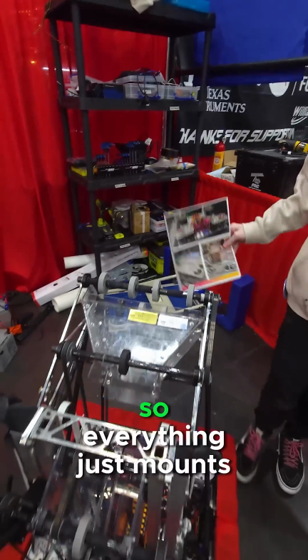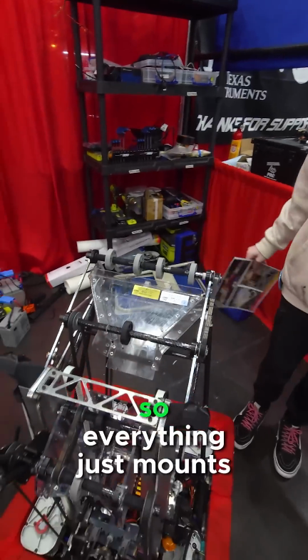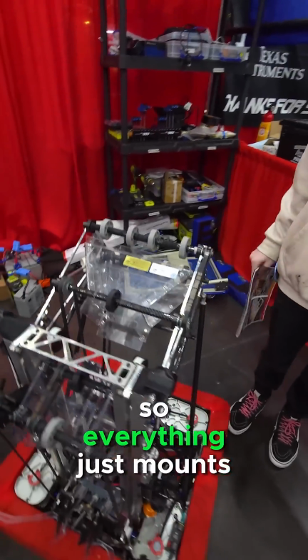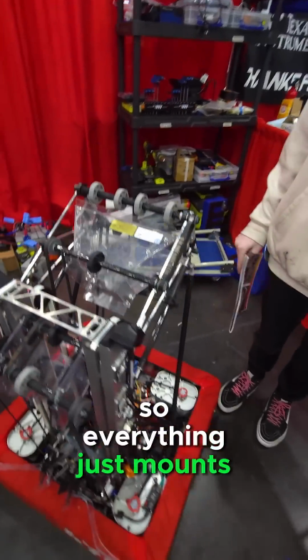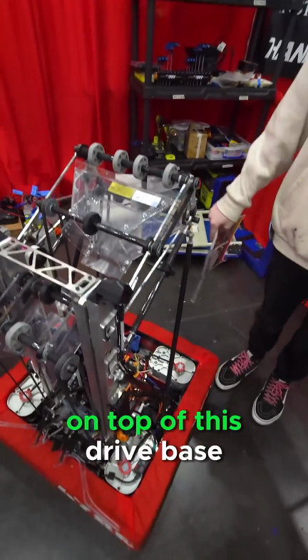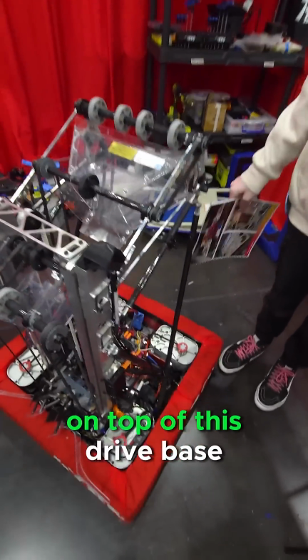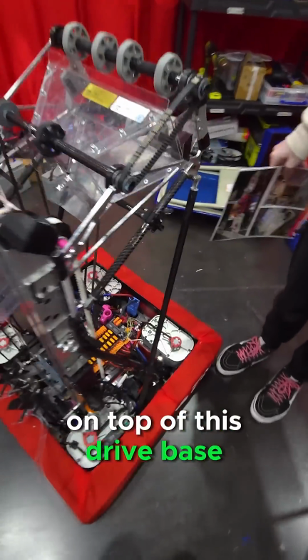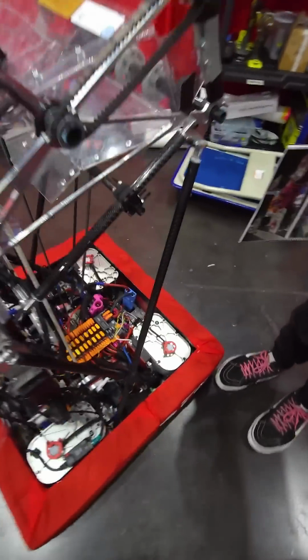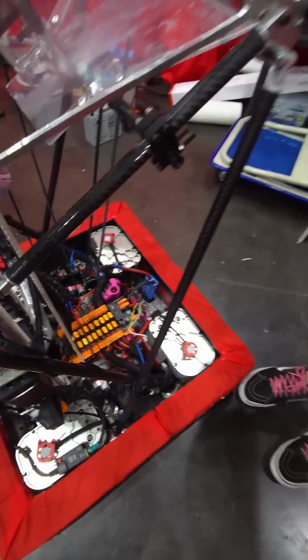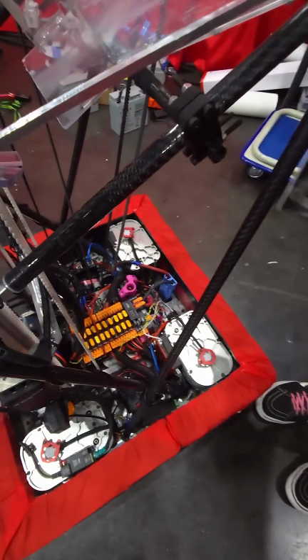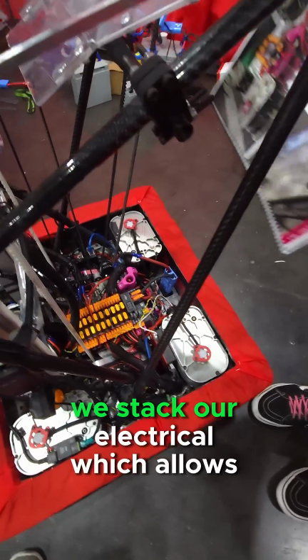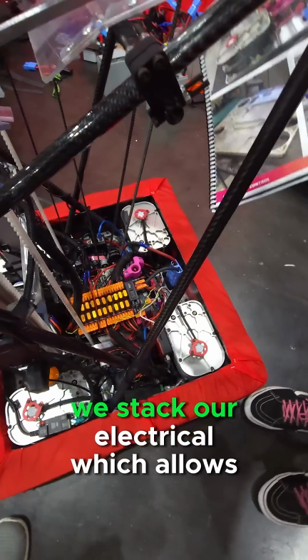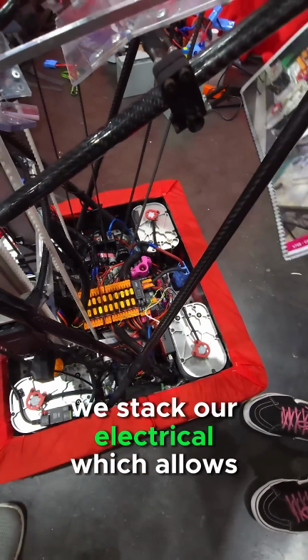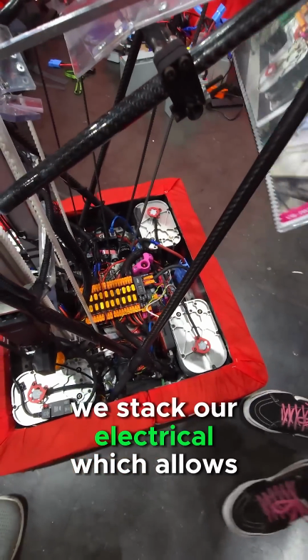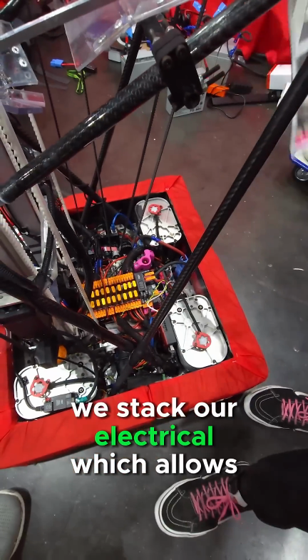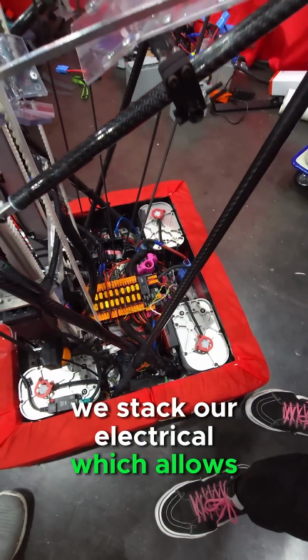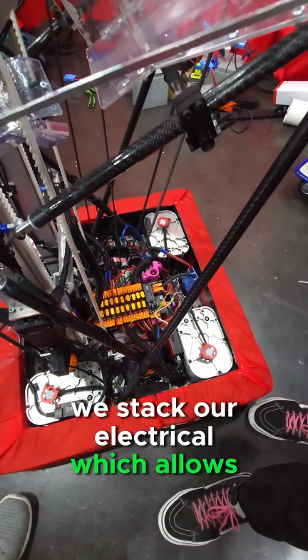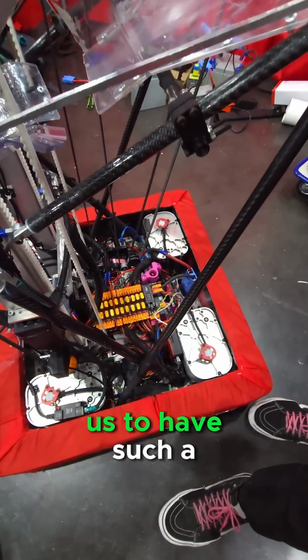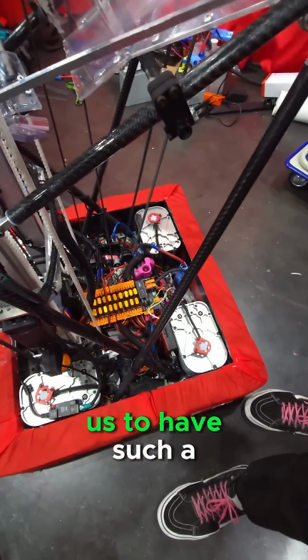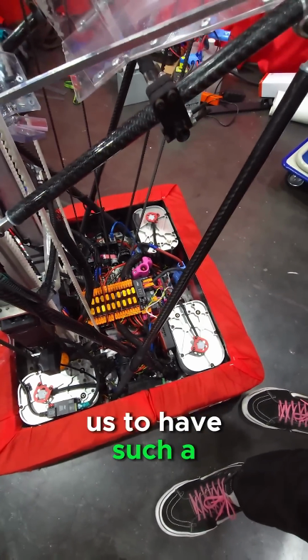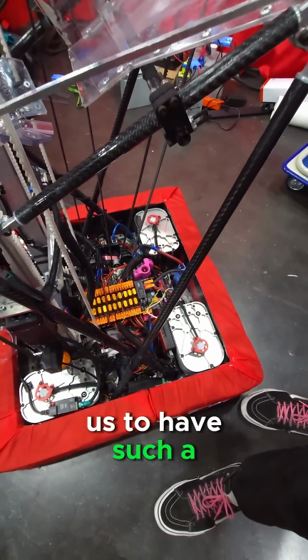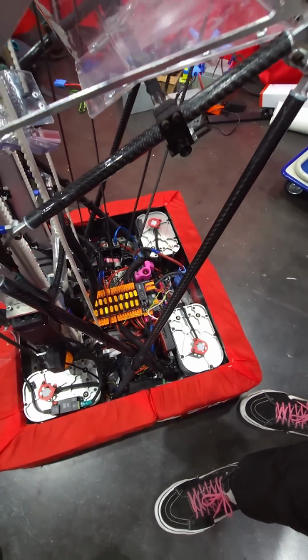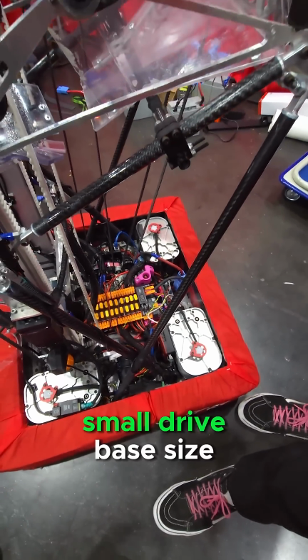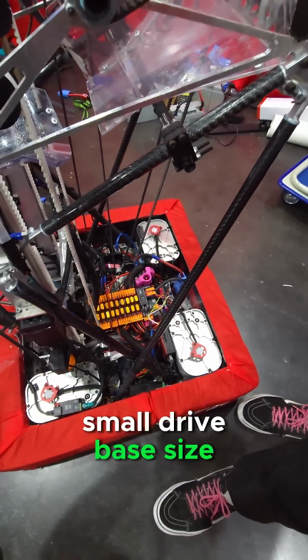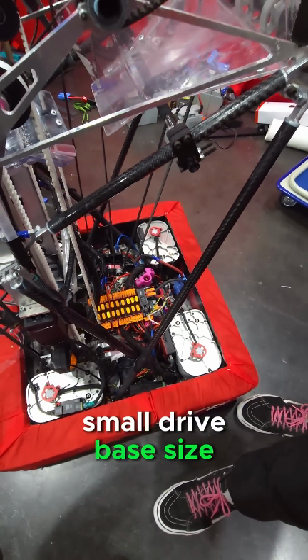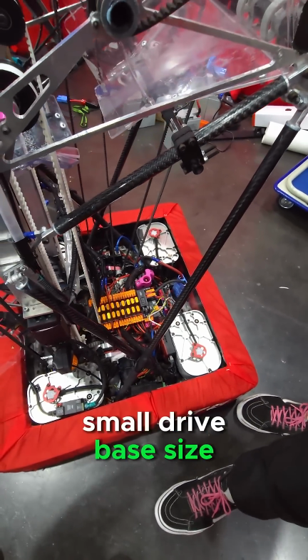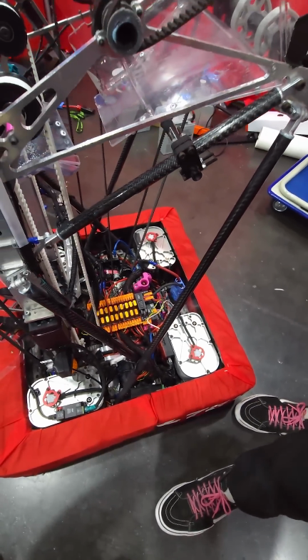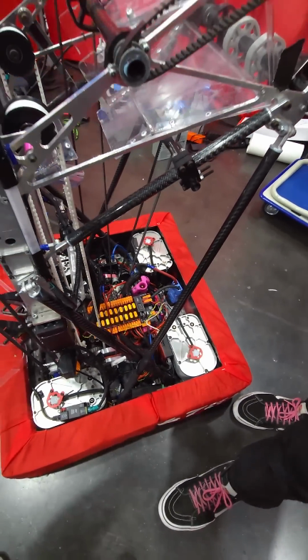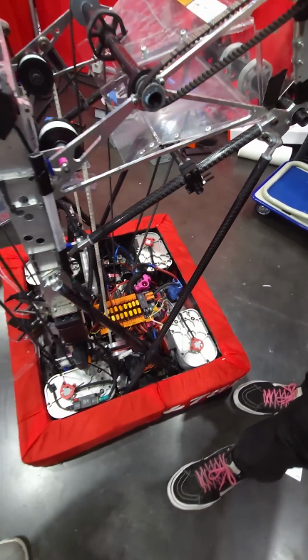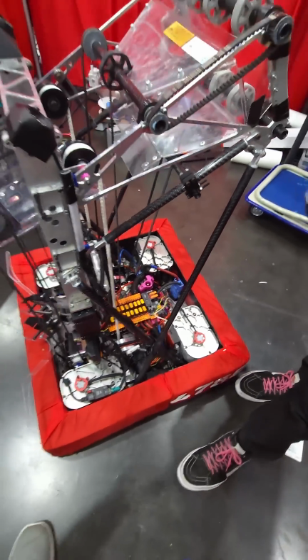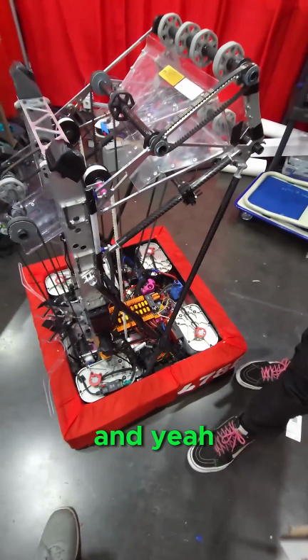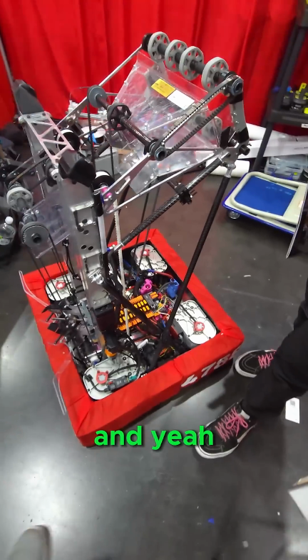Everything mounts on top of this drive base. We stack our electrical, which allows us to have such a small drive base size.